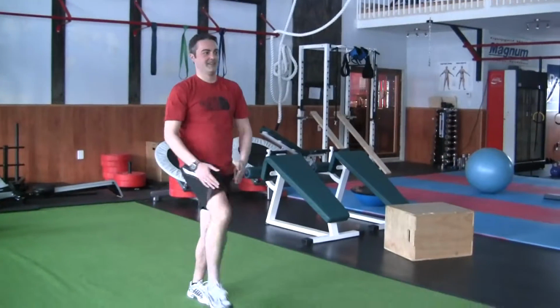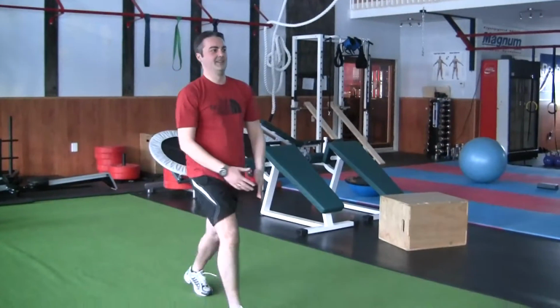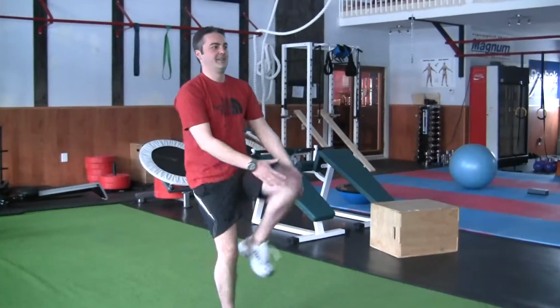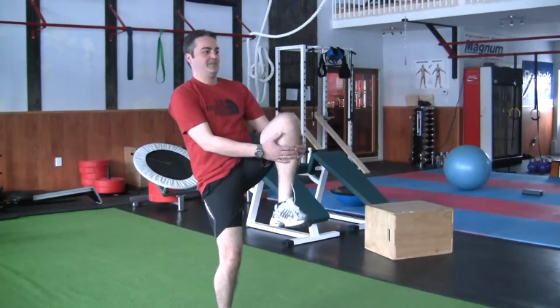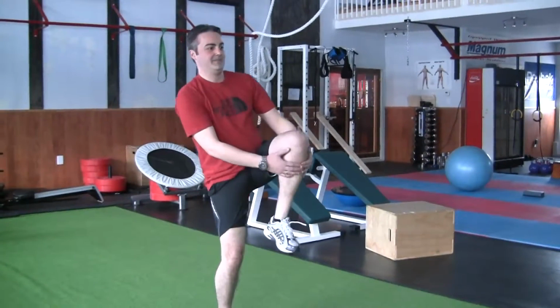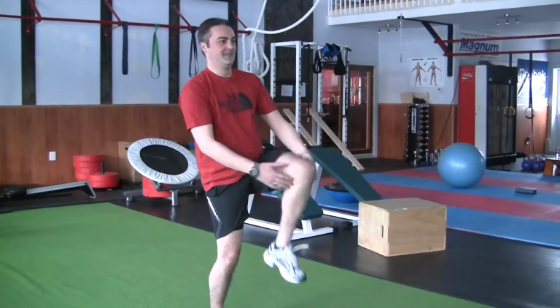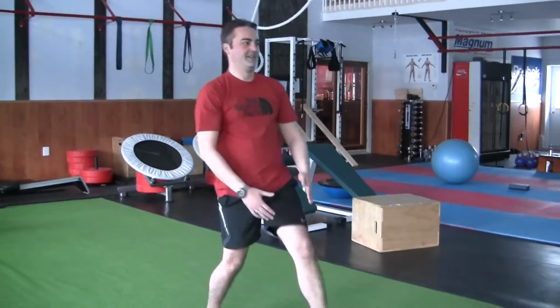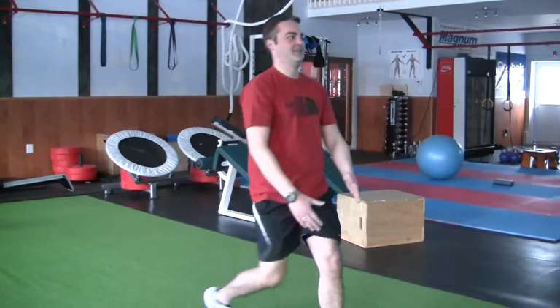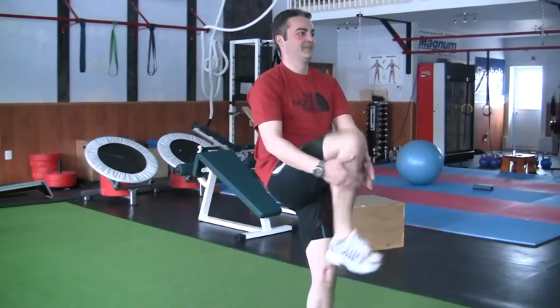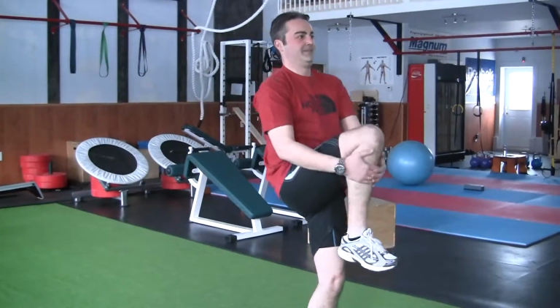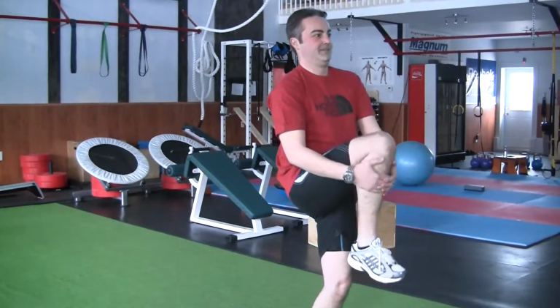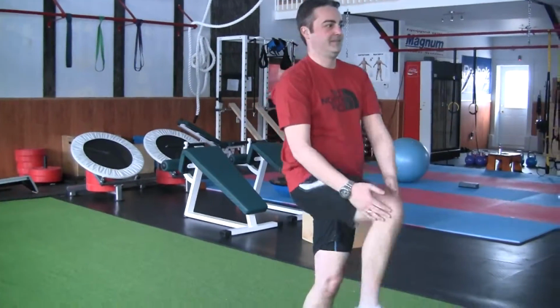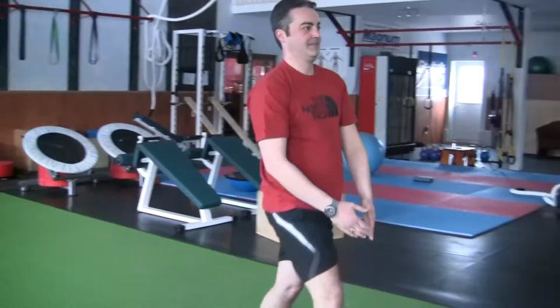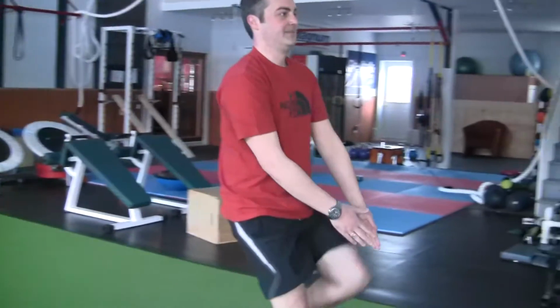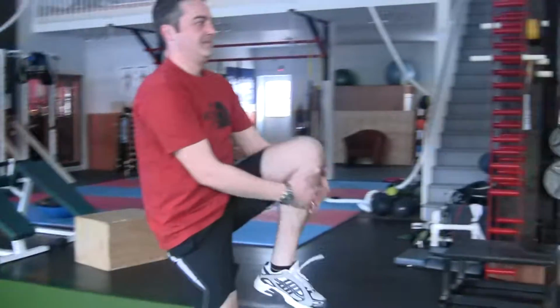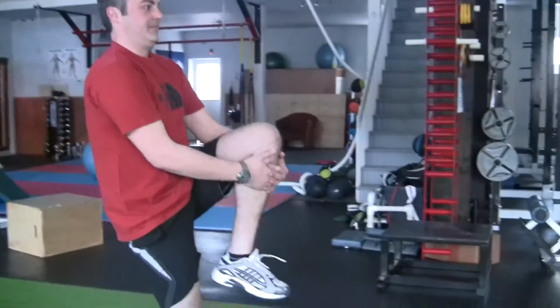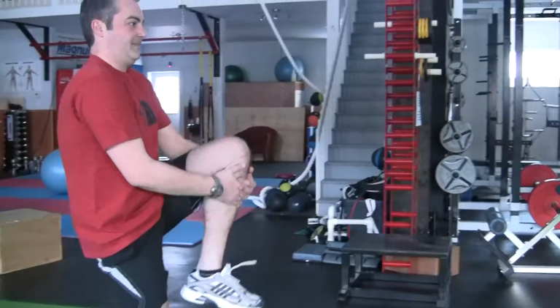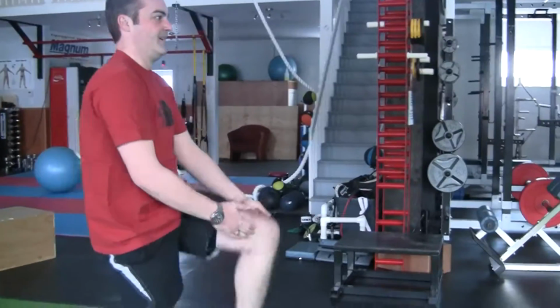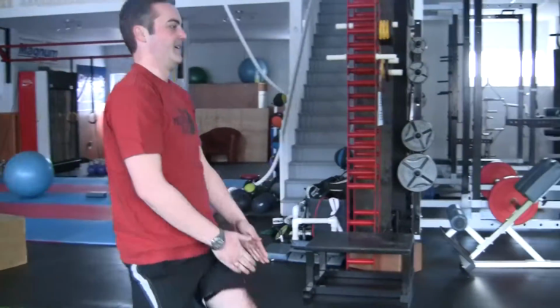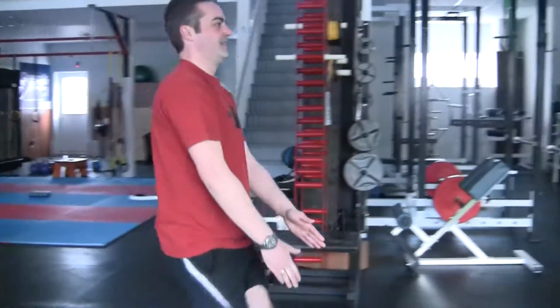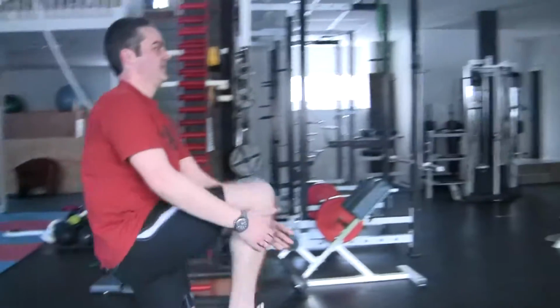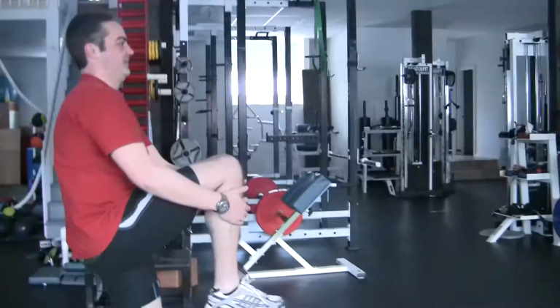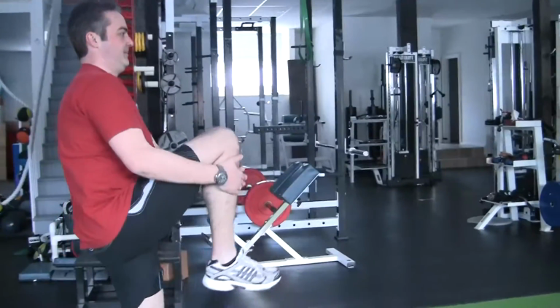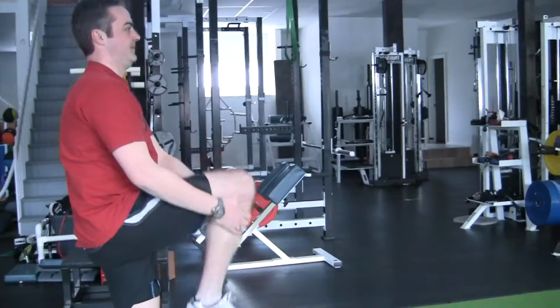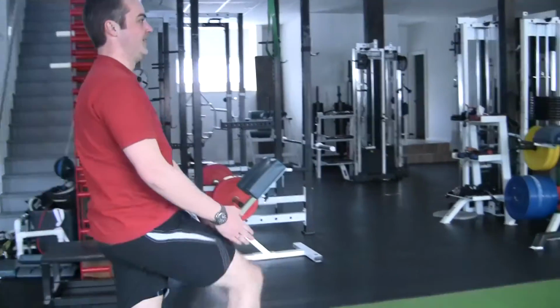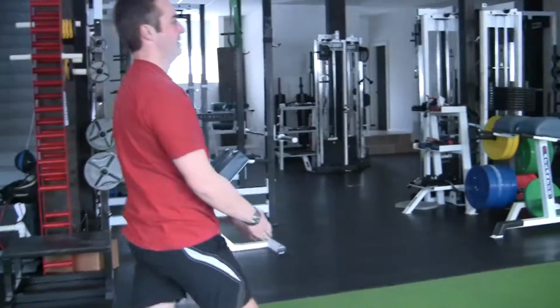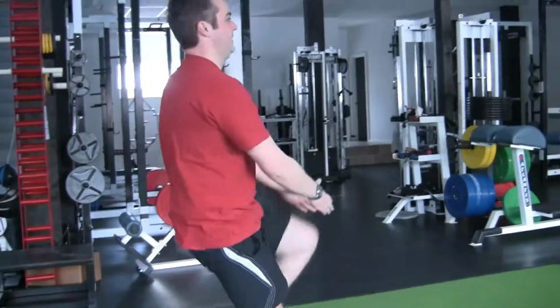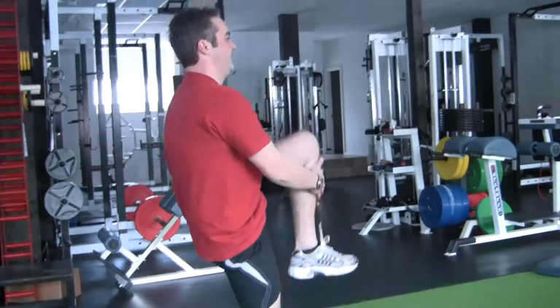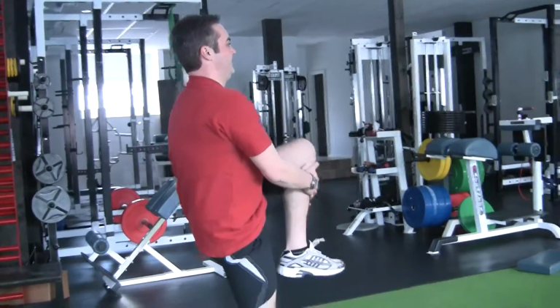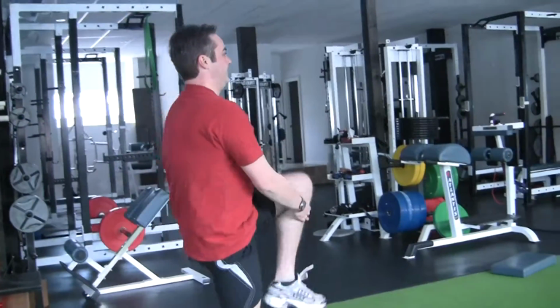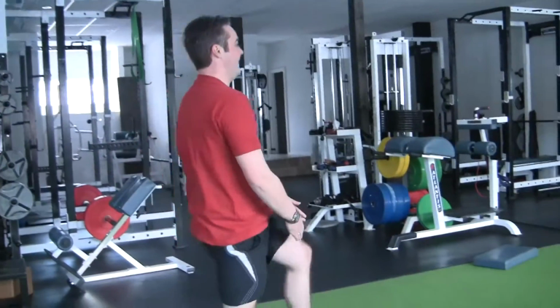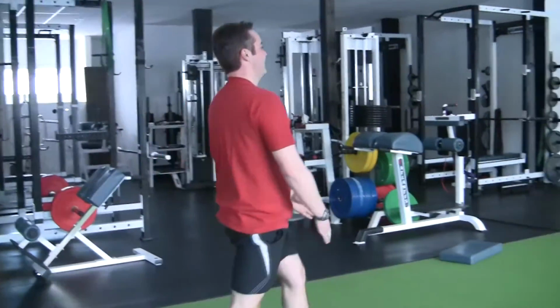Good. Grab it and pull. Grab it first and pull it. Keep your back straight. Grab and pull. Nice.